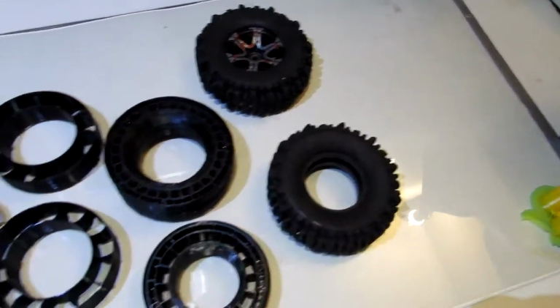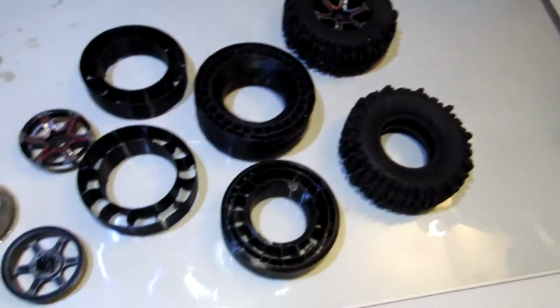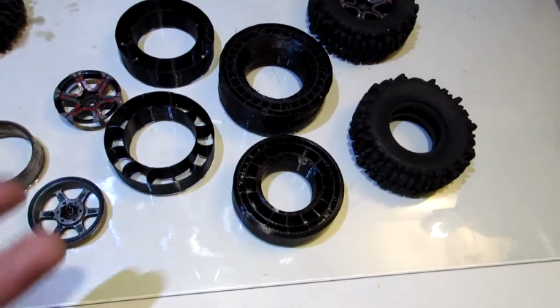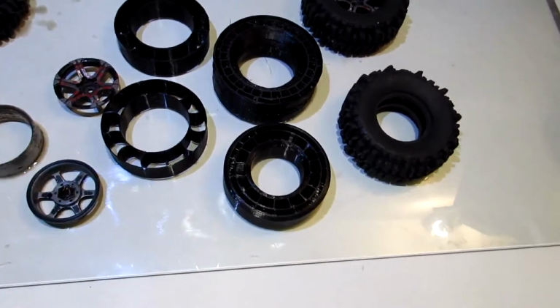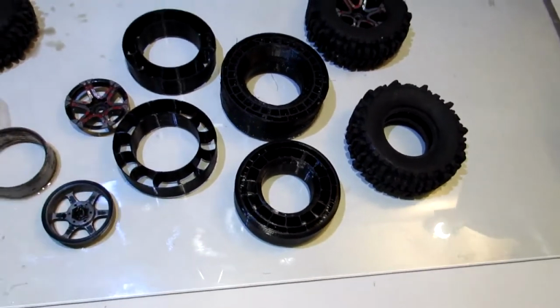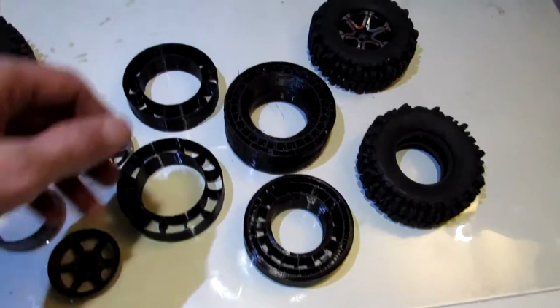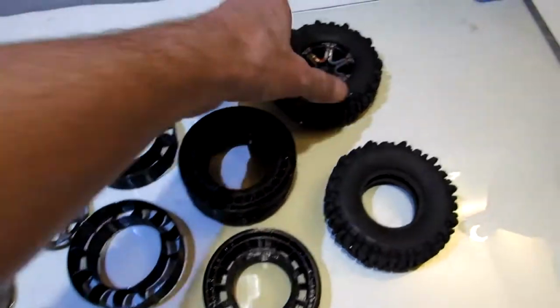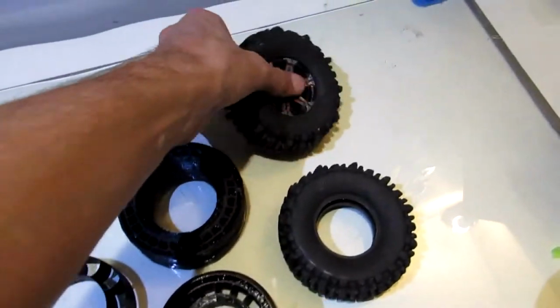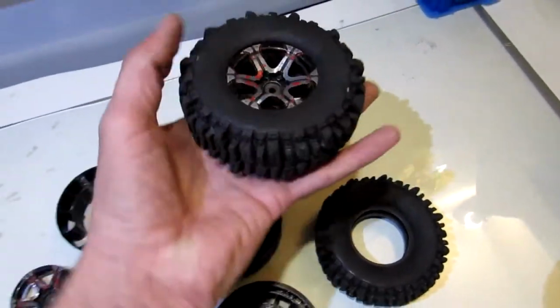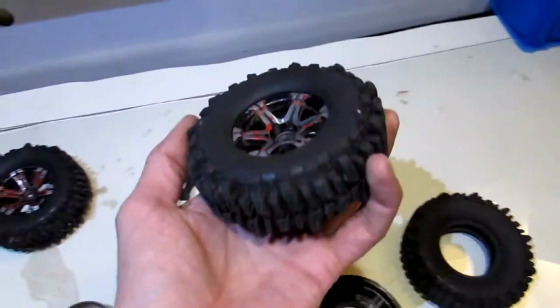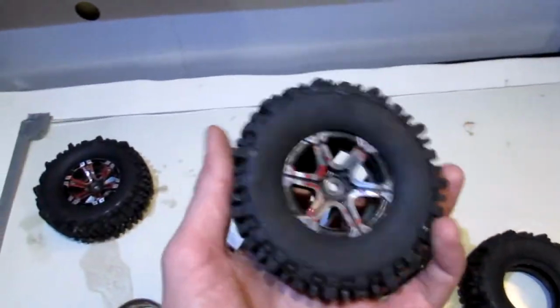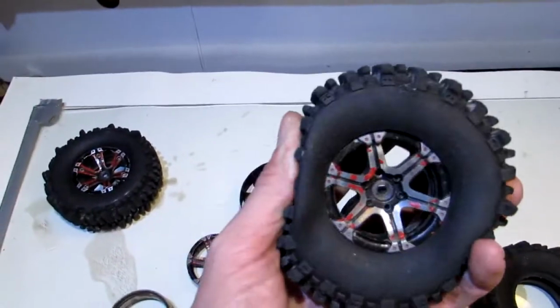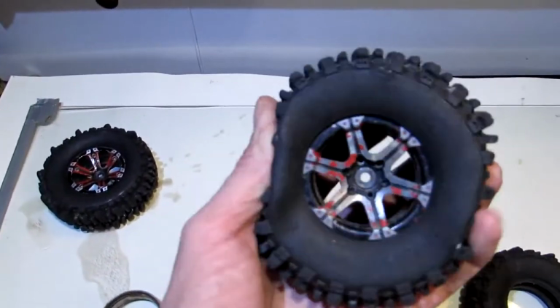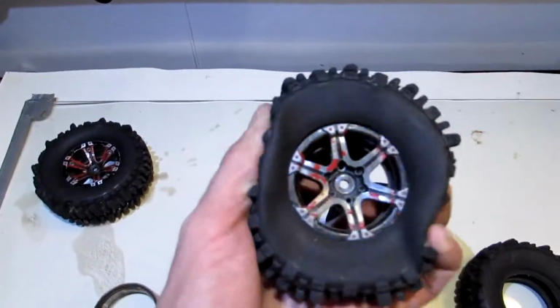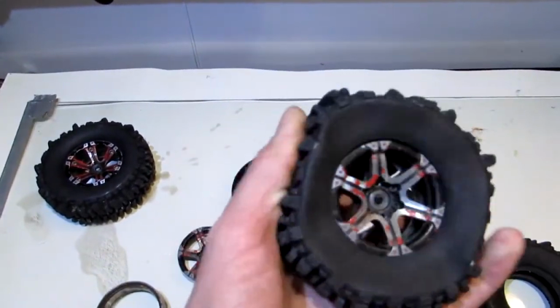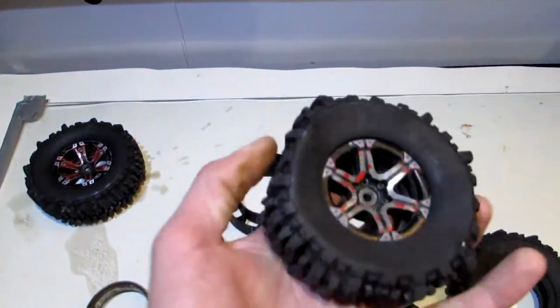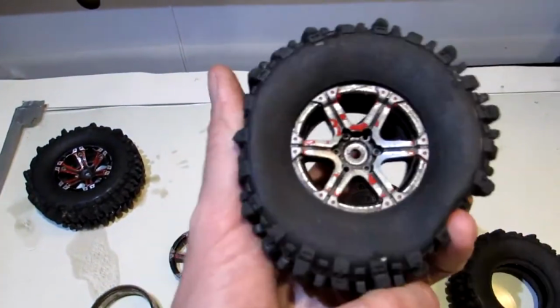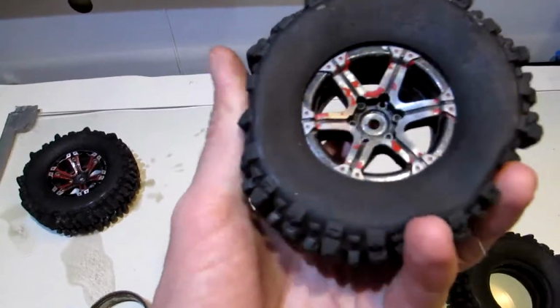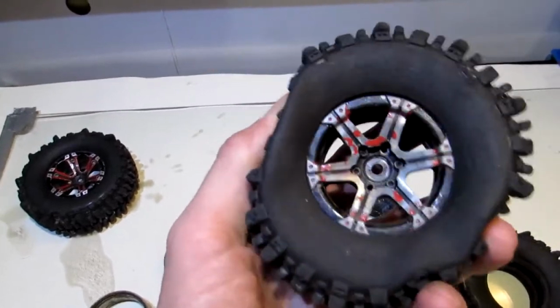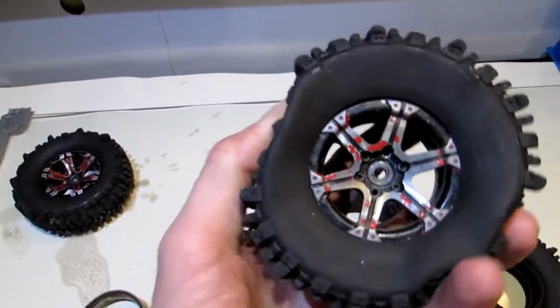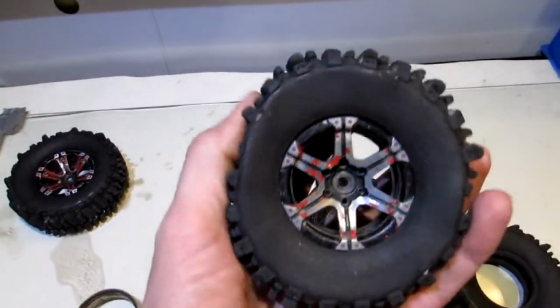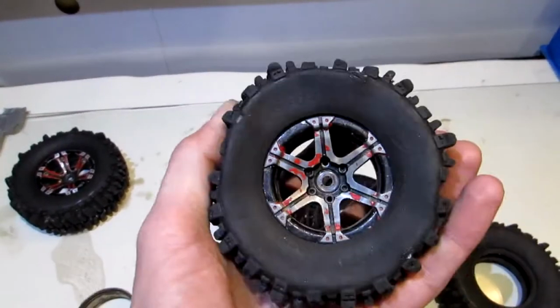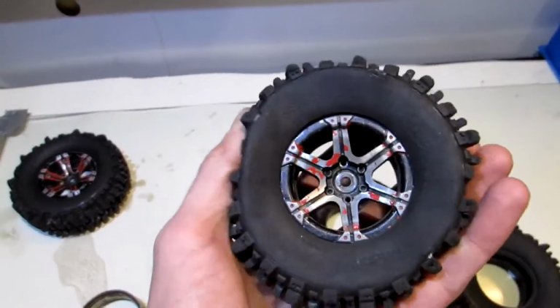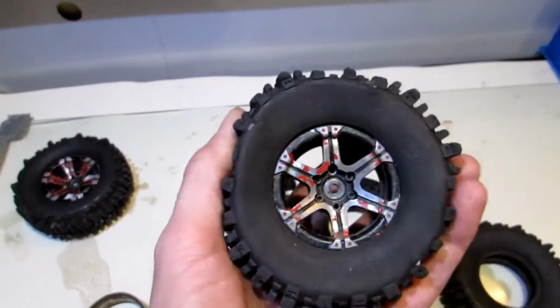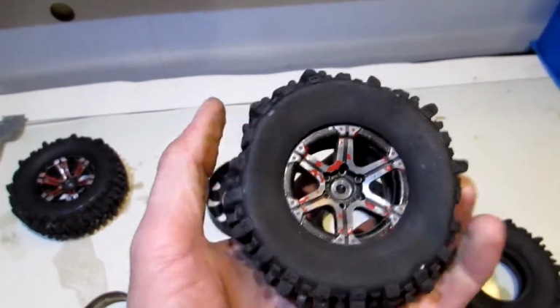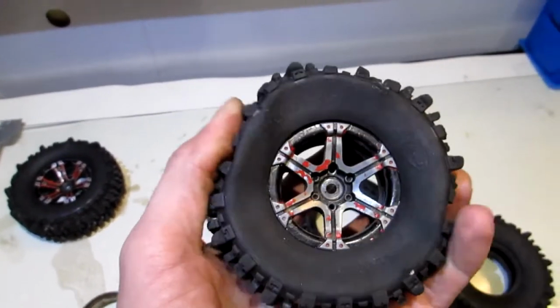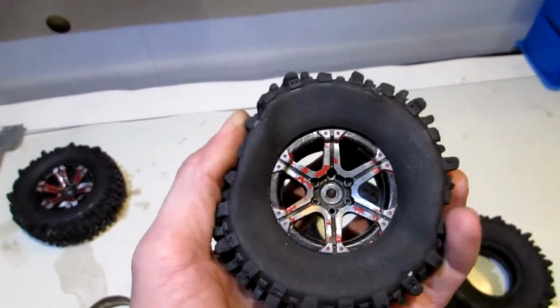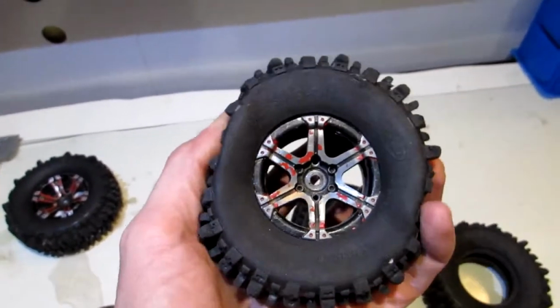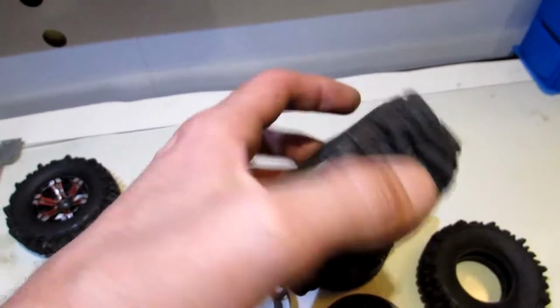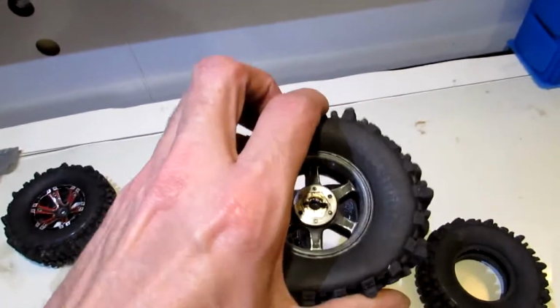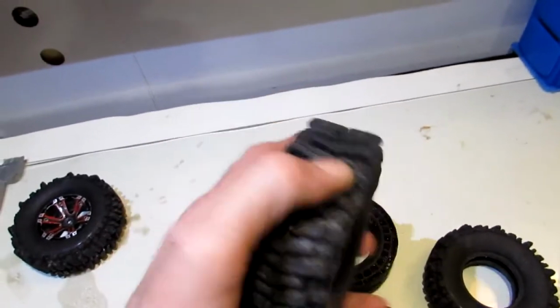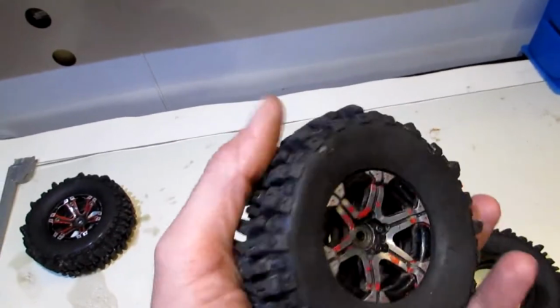So now you've got nice clean stuff to work with. This tire already has one of these TPU inserts in it — still nice and soft. It feels about the squish of a good expensive foam.